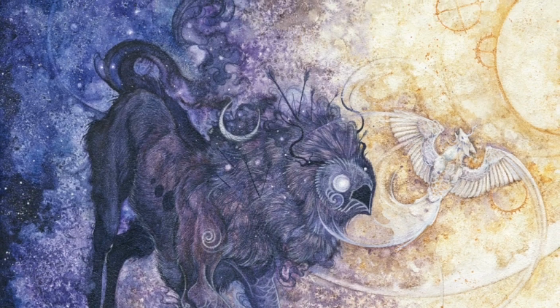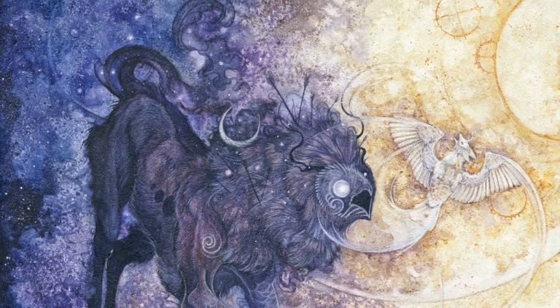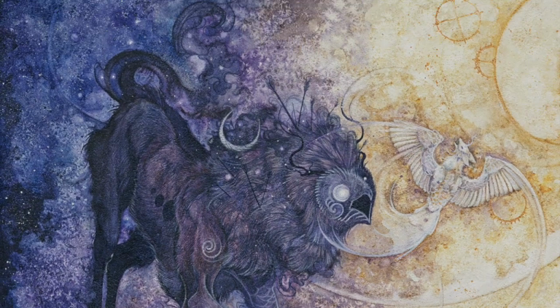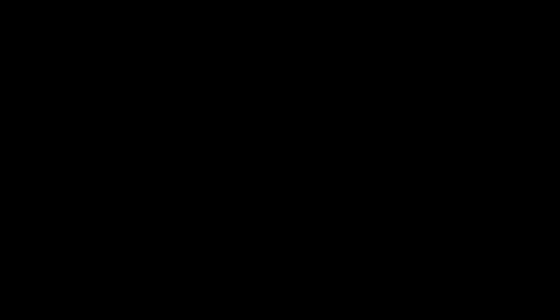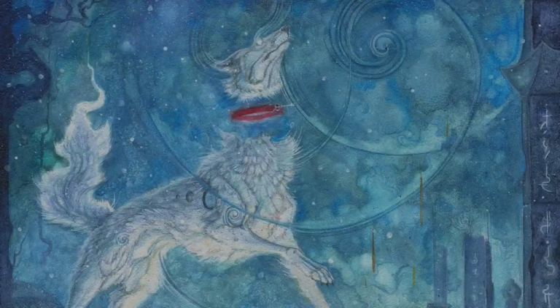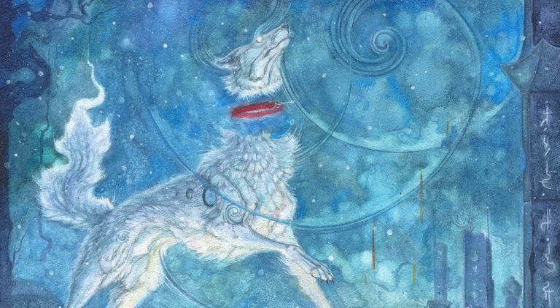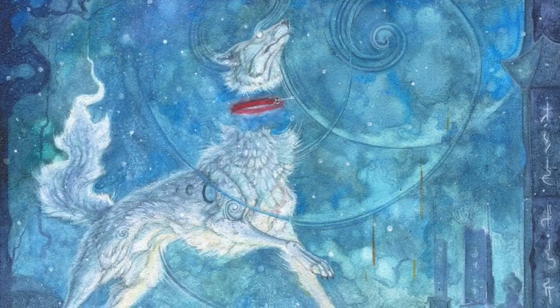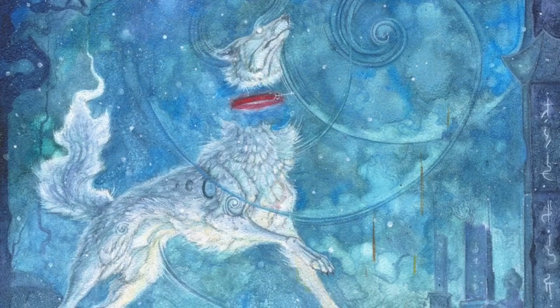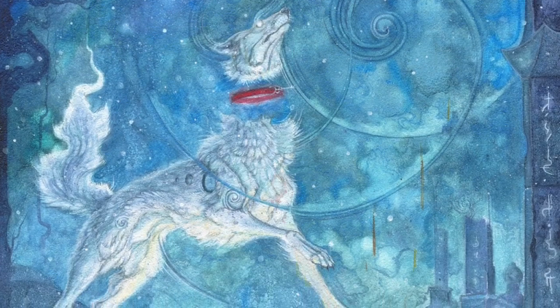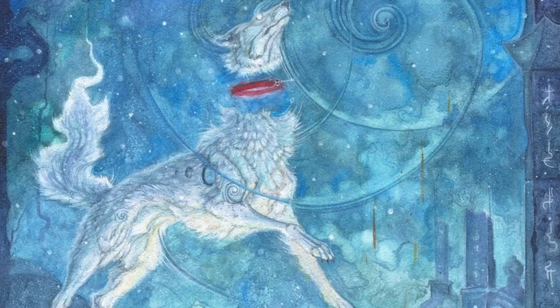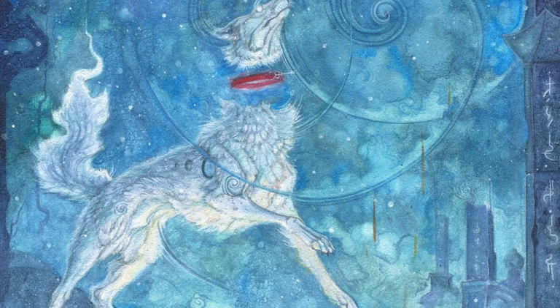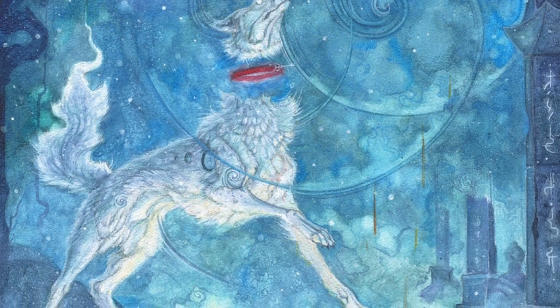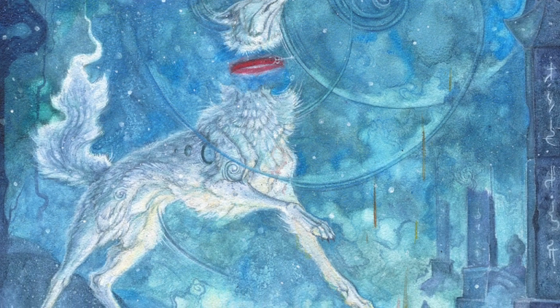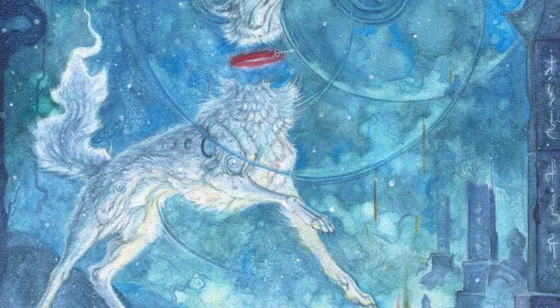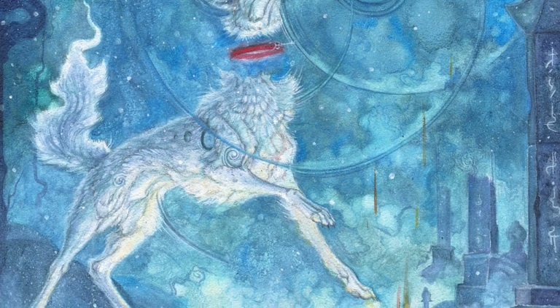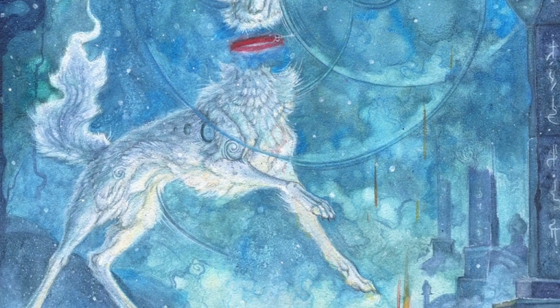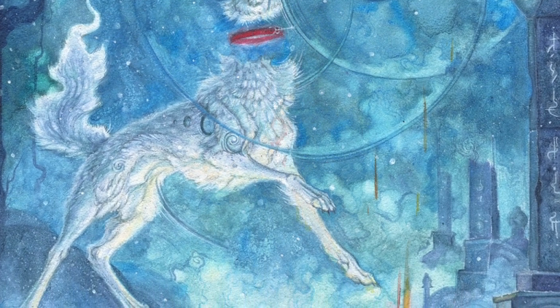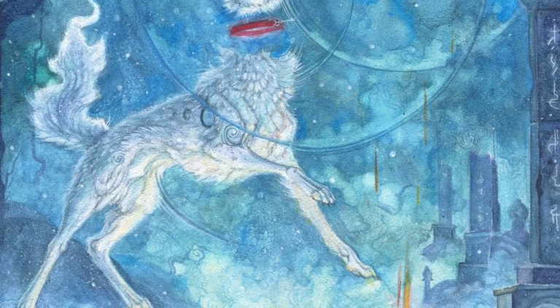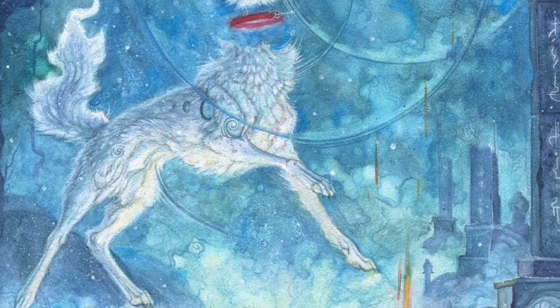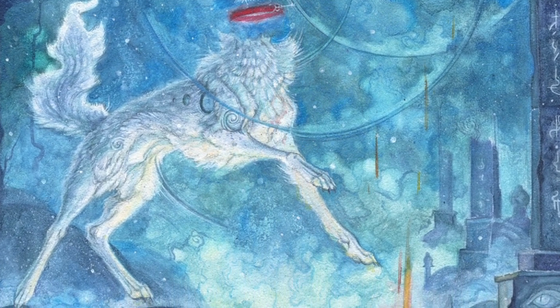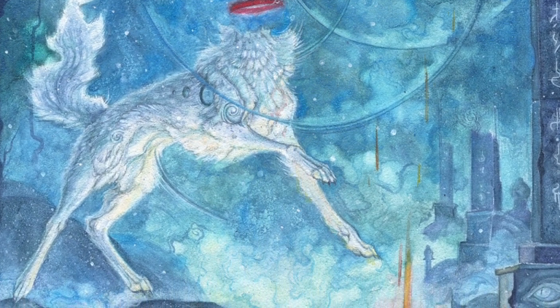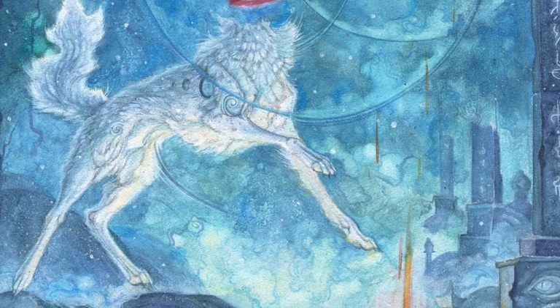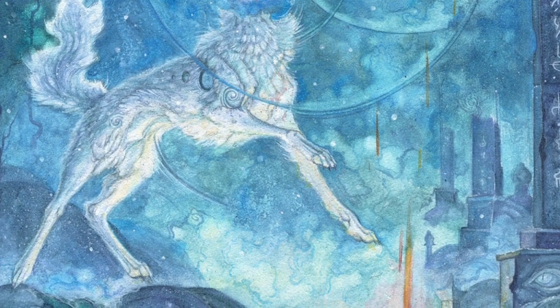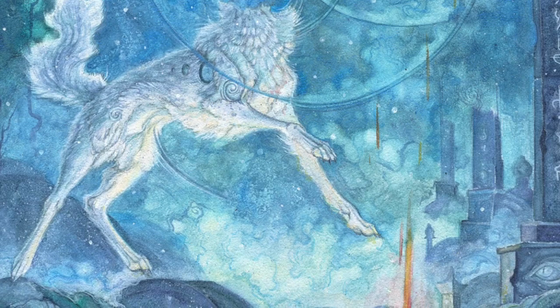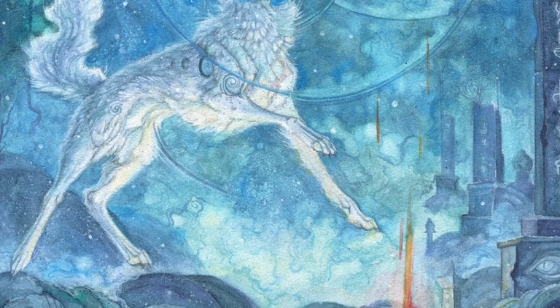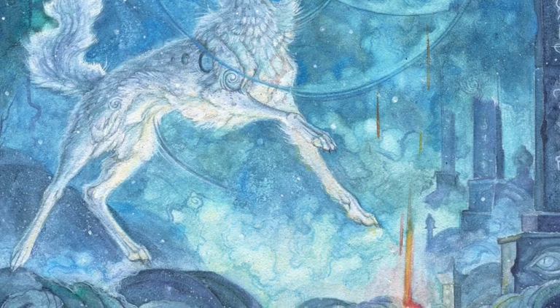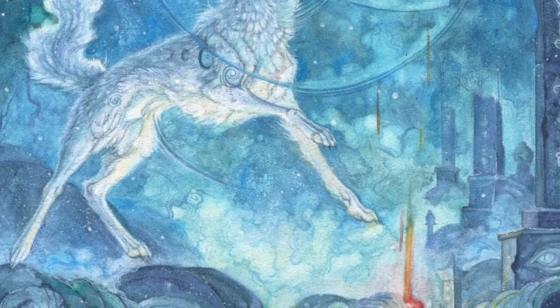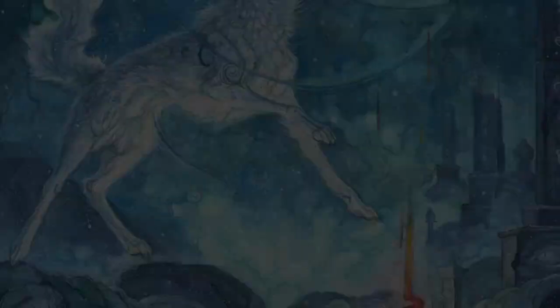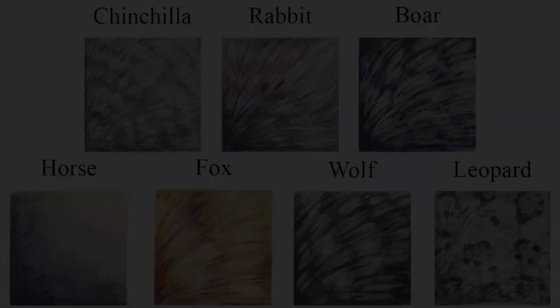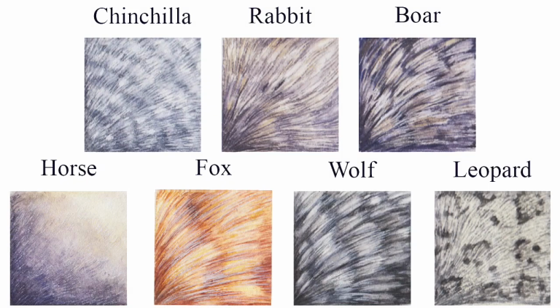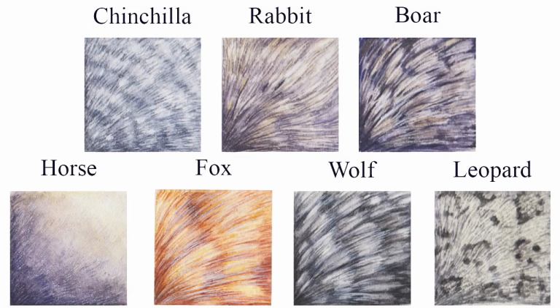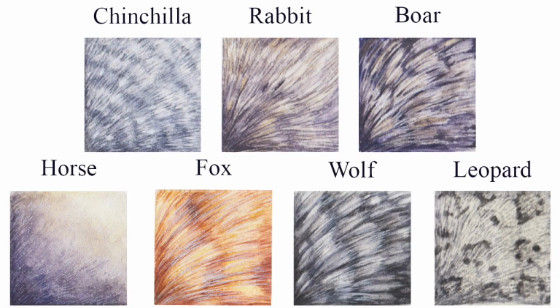There are a vast variety of different types of fur in the animal kingdom, from the rough hair of a boar to the velvety soft pelt of a chinchilla. All types of fur are still the same chemically, but their techniques can vary when it comes to capturing them with paint.